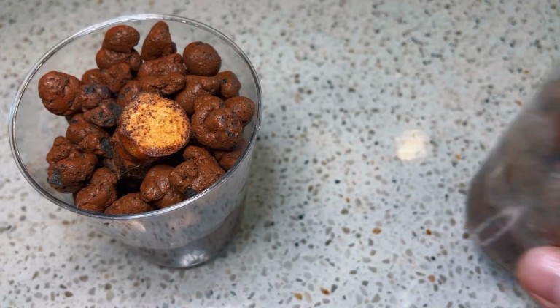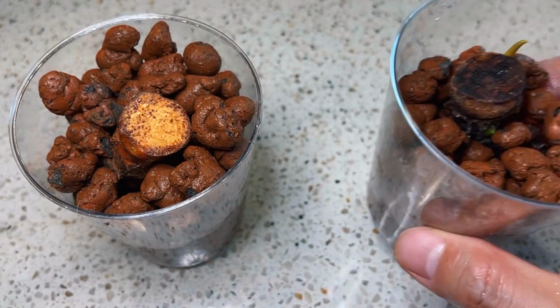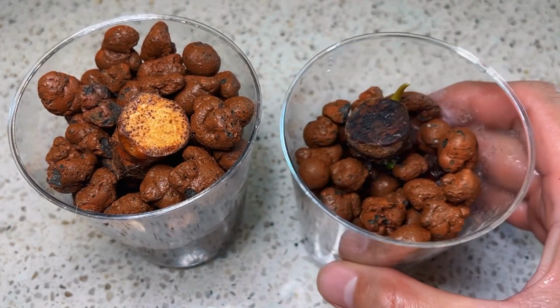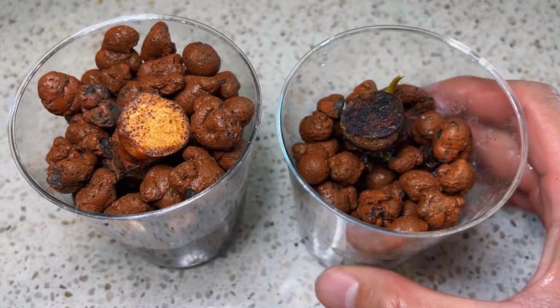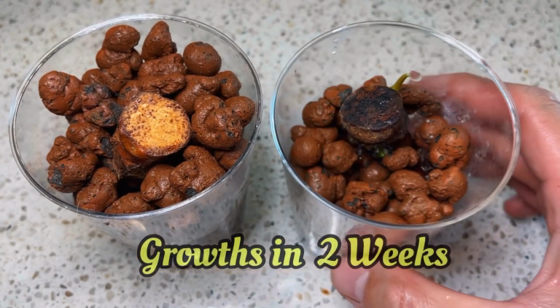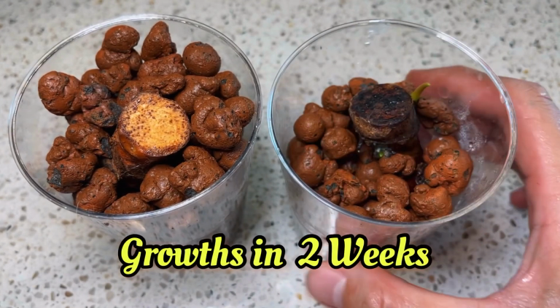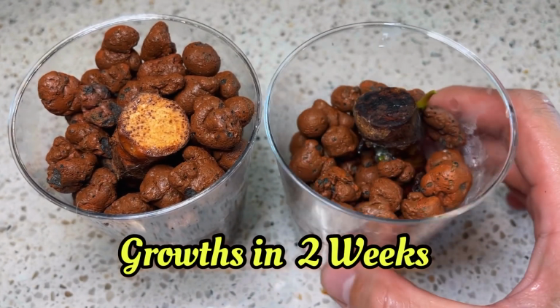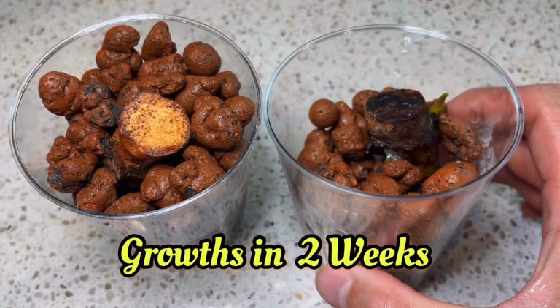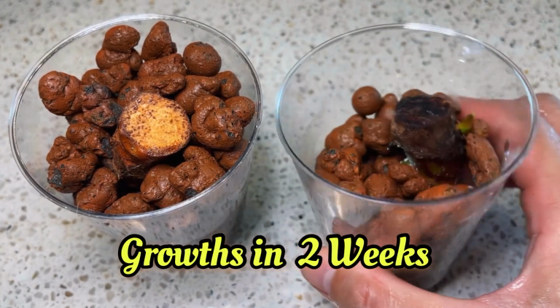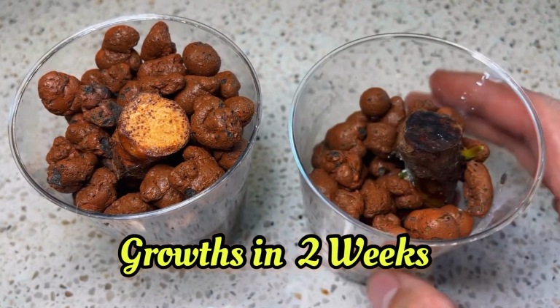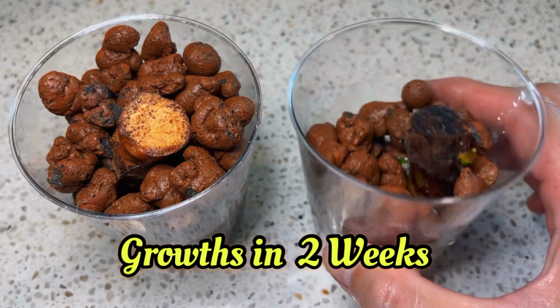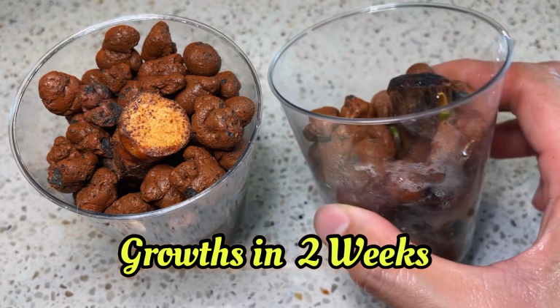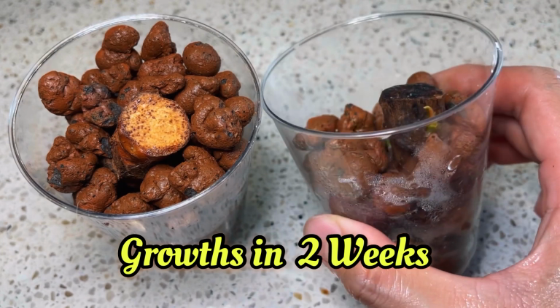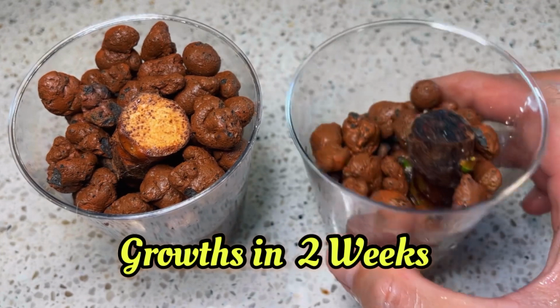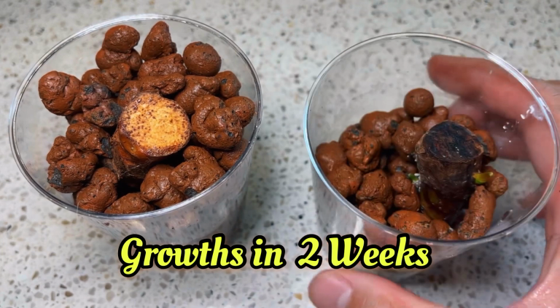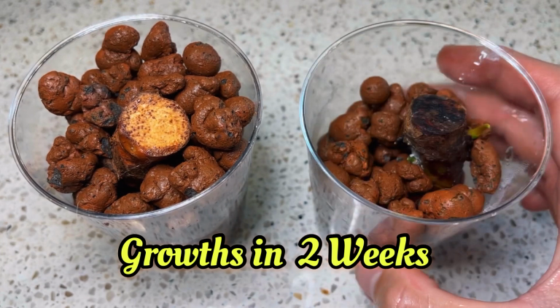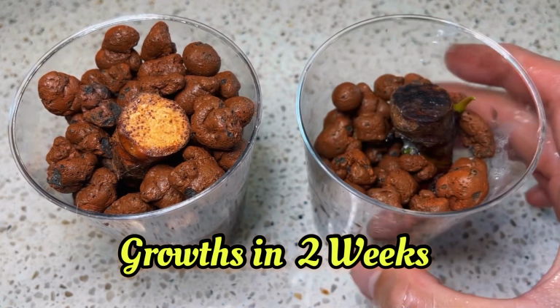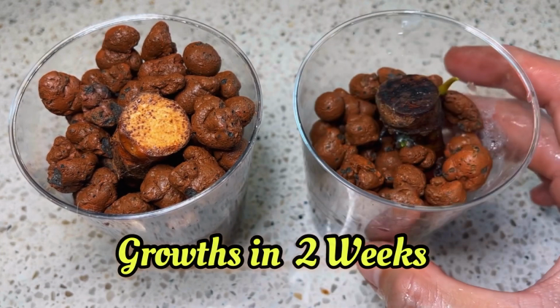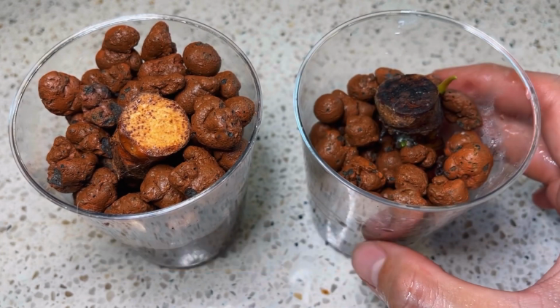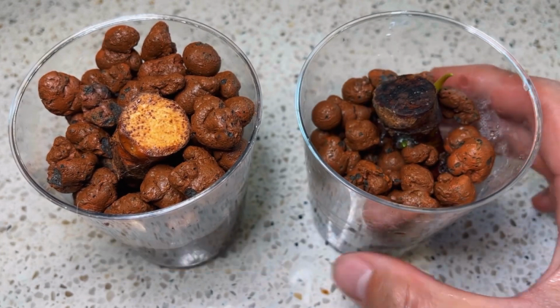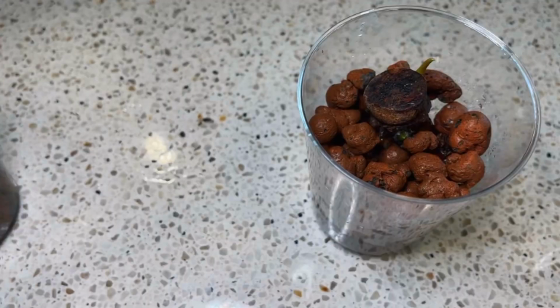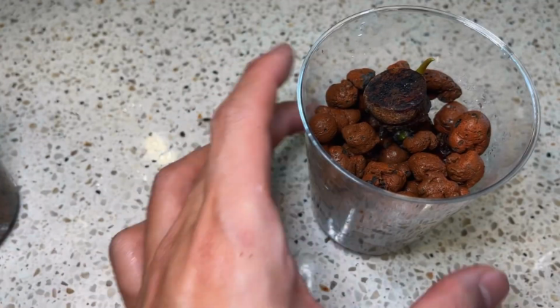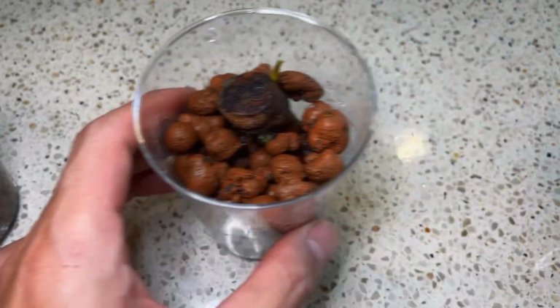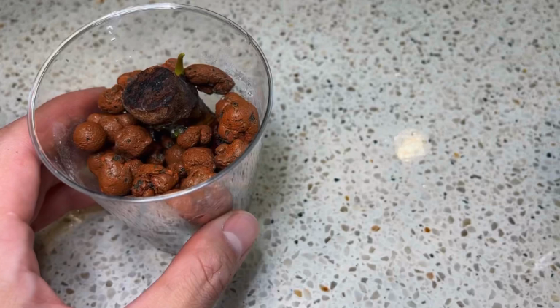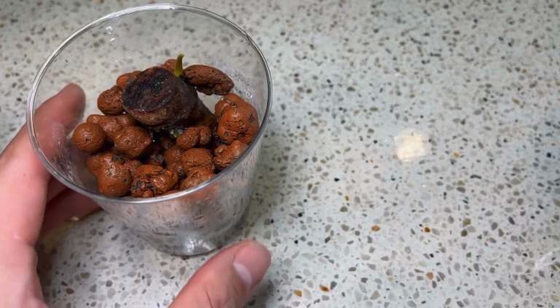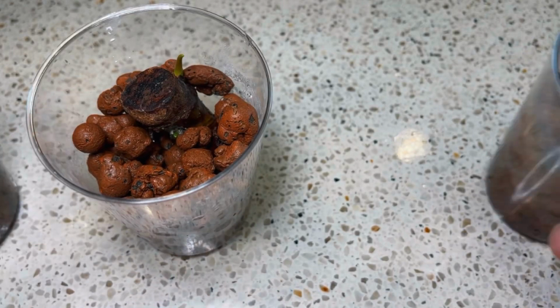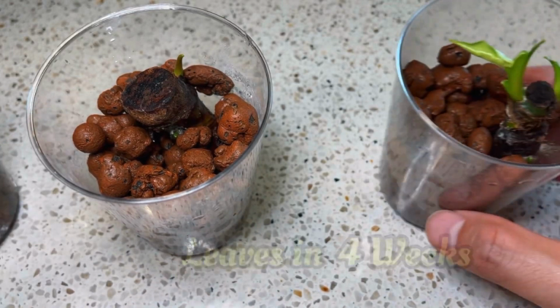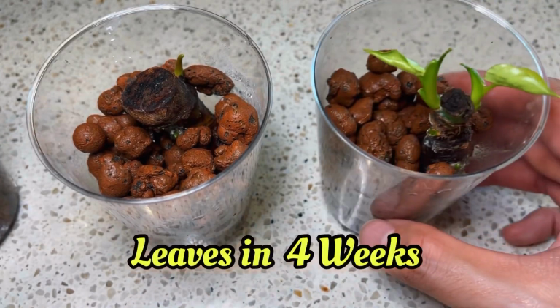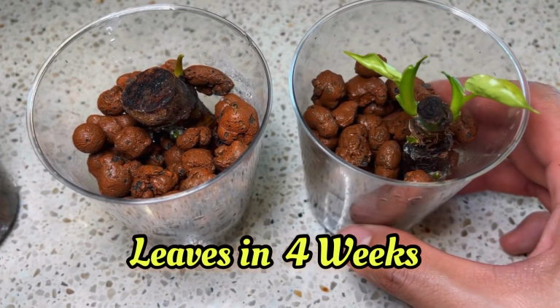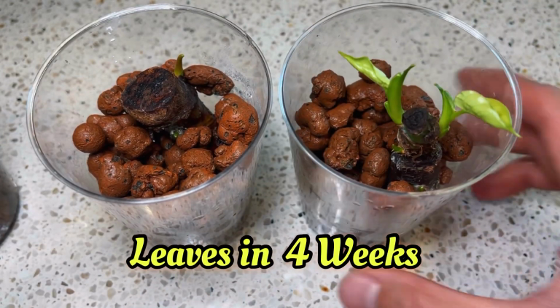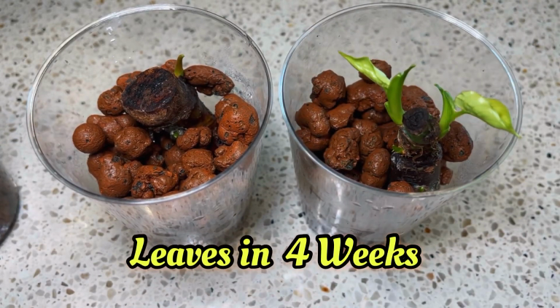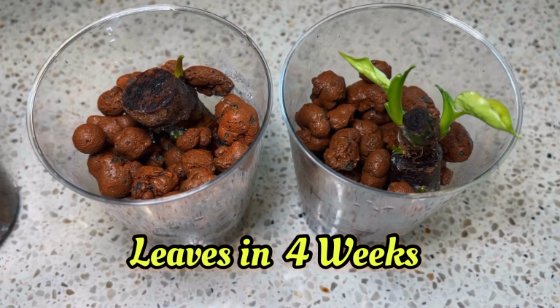After two weeks, you should see some growth coming out from the chunk, just like this one I have over here. And give it two more weeks, you should see some leaves unfurling from those growths.